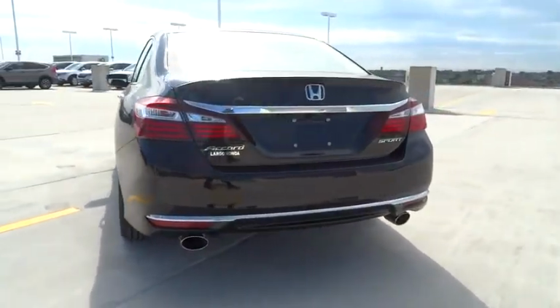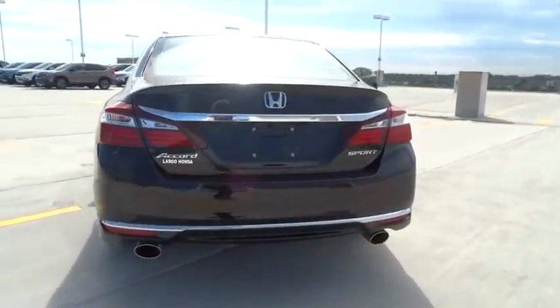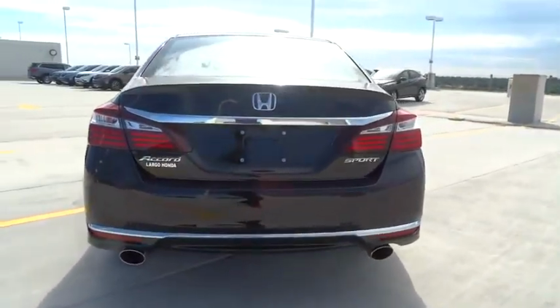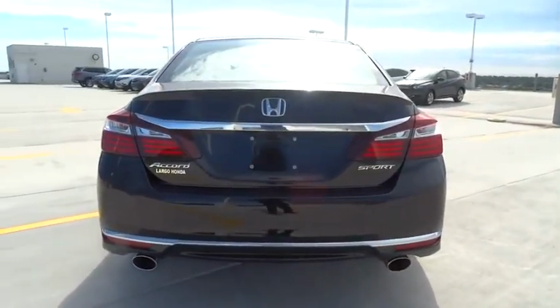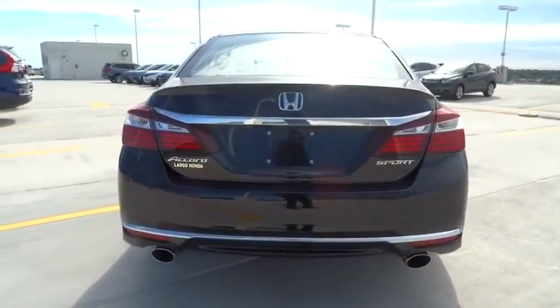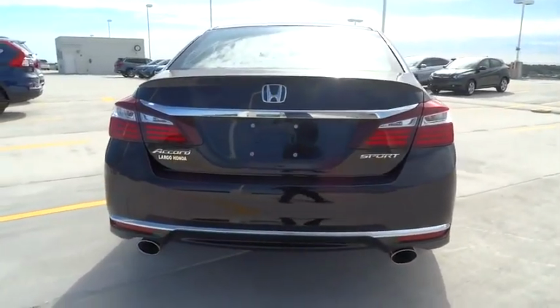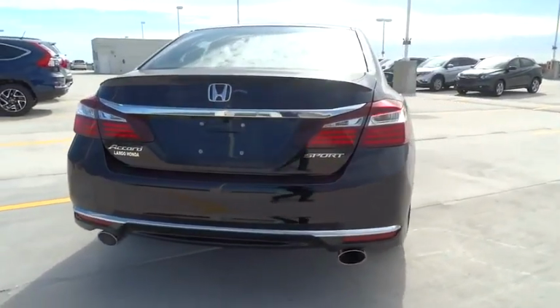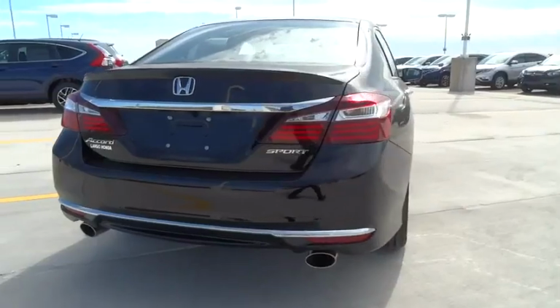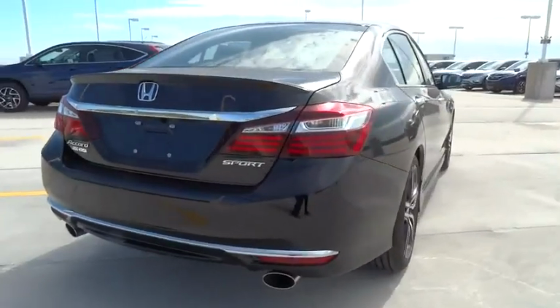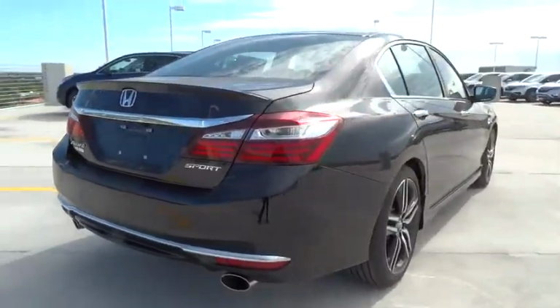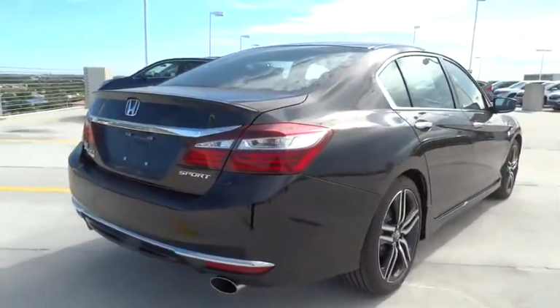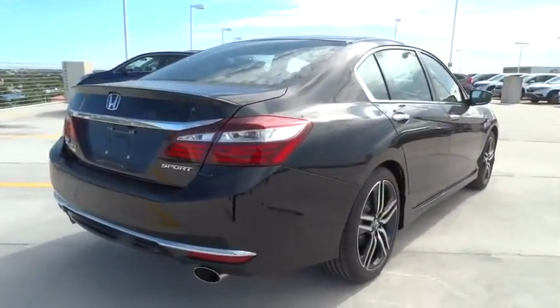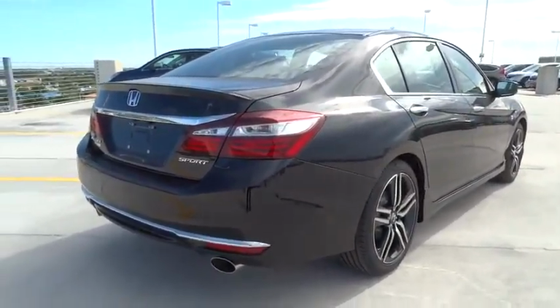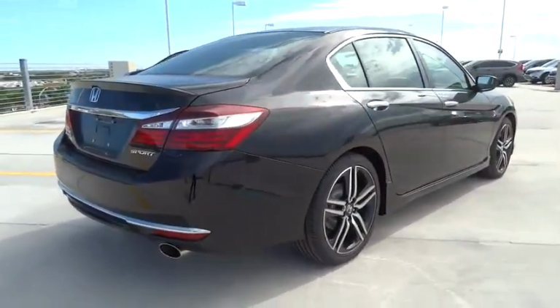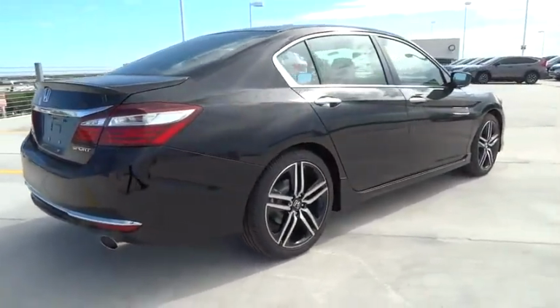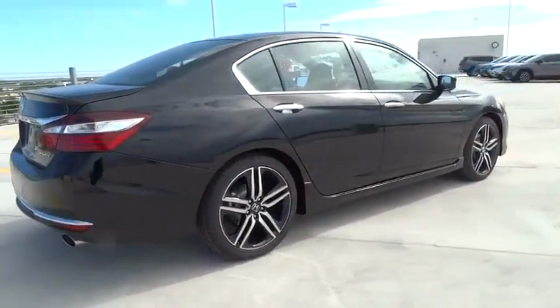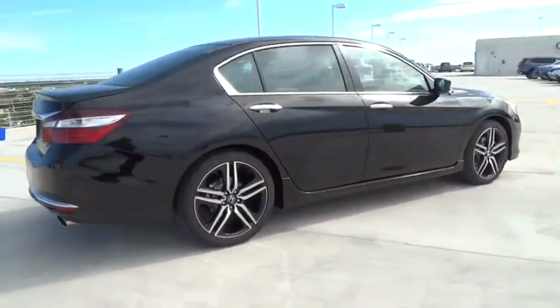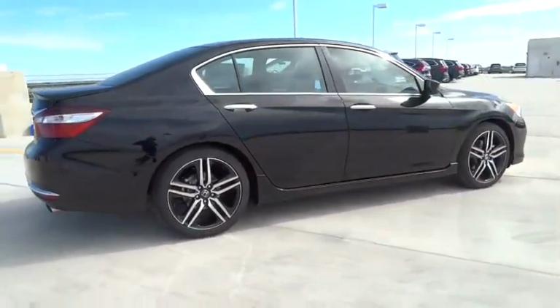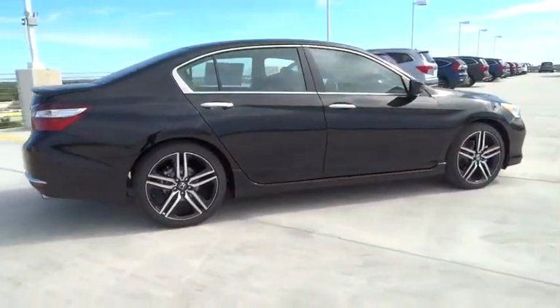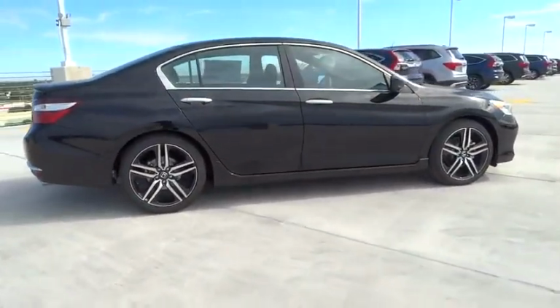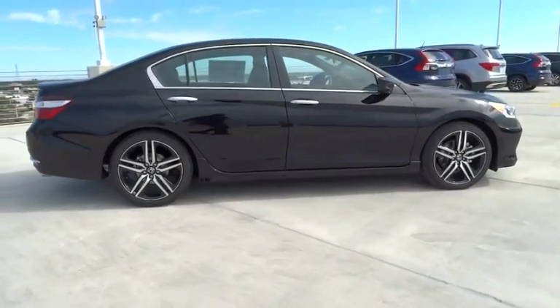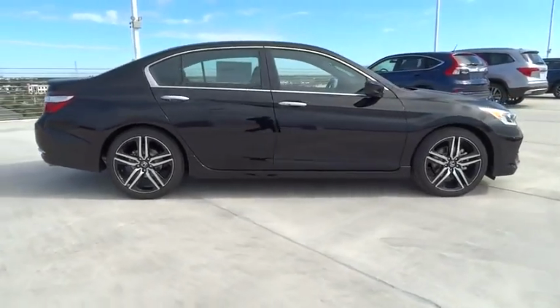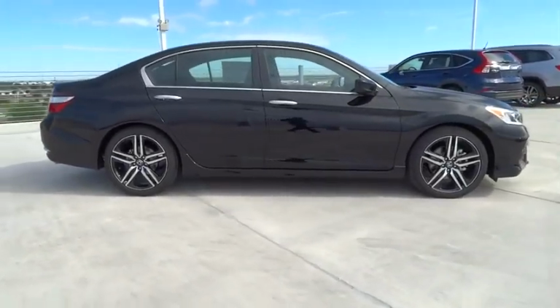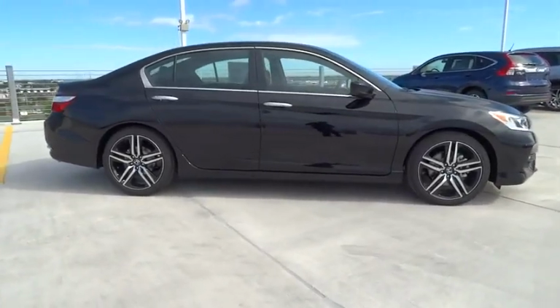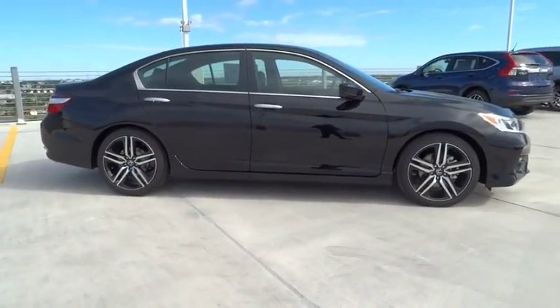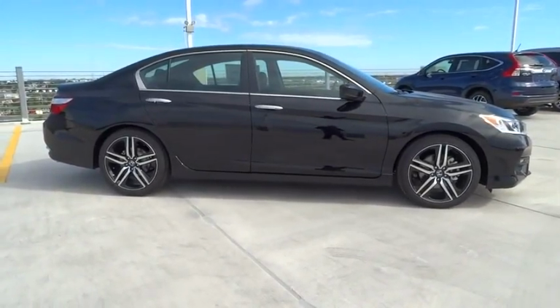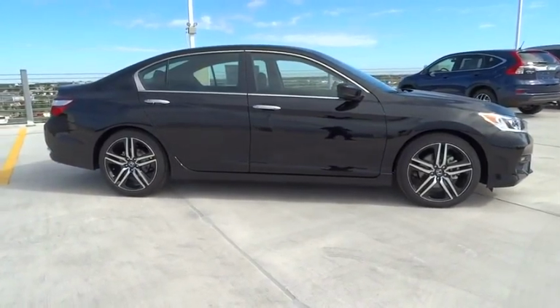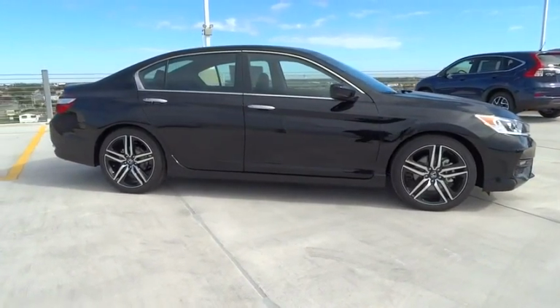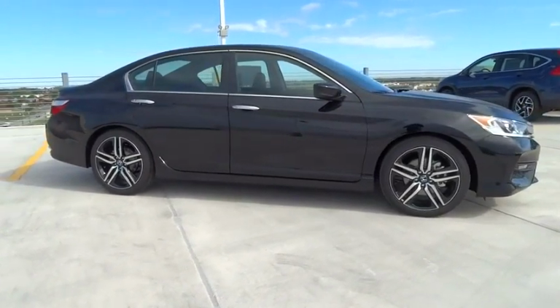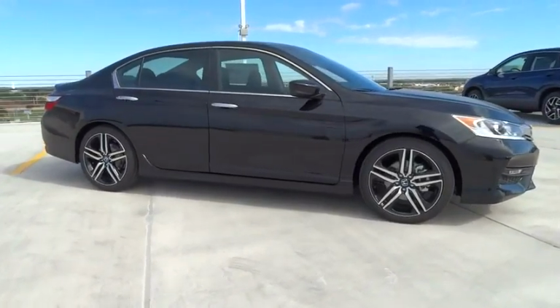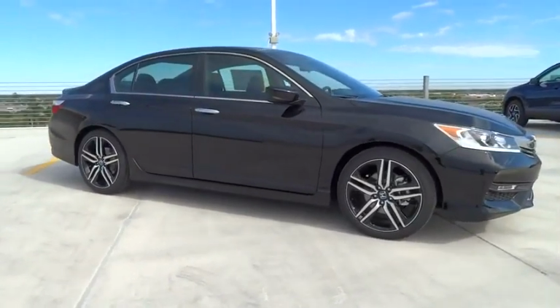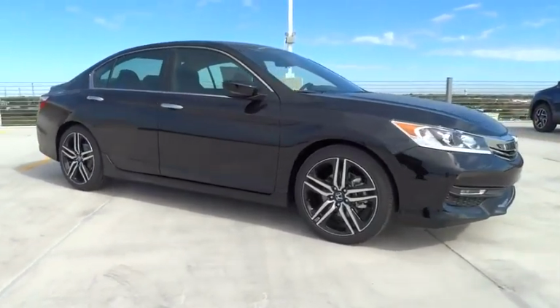Traction control, stability control, Bluetooth, front wheel drive, cruise control, fog lamp, power windows, passenger airbag, remote power door locks, trip computer, airbags, tachometer.